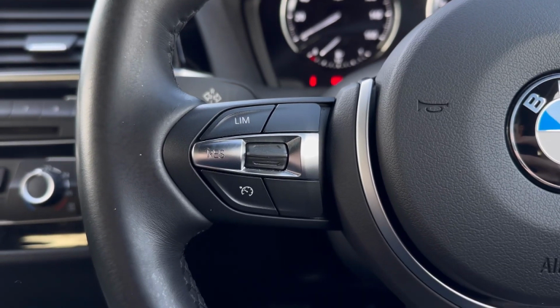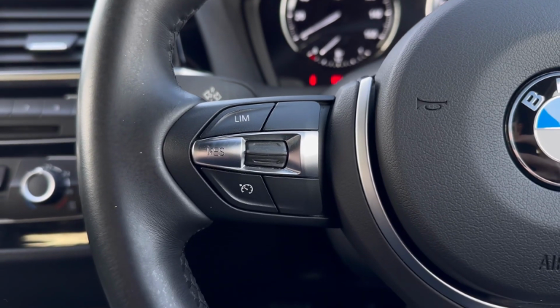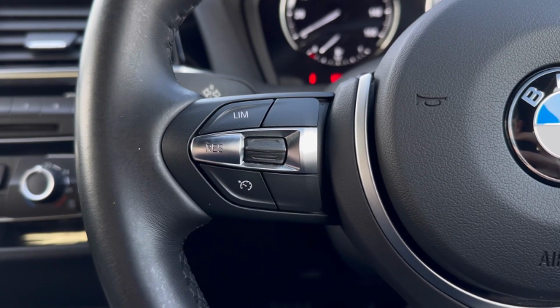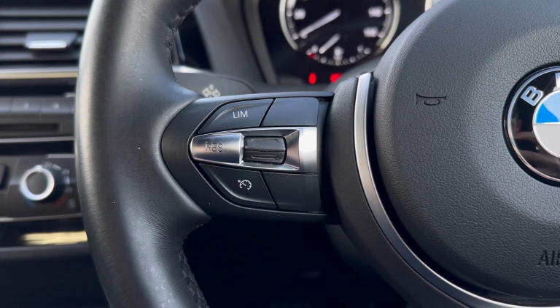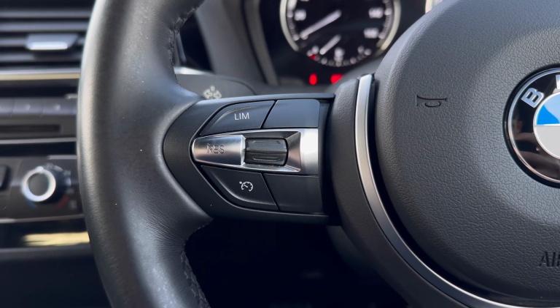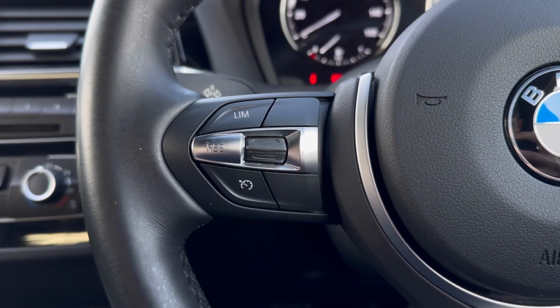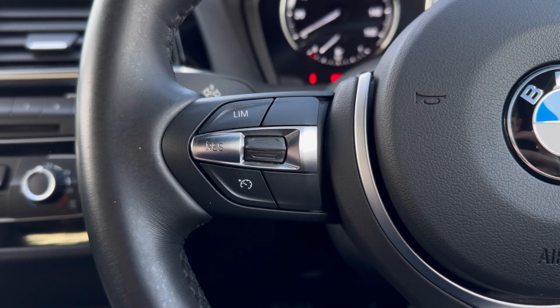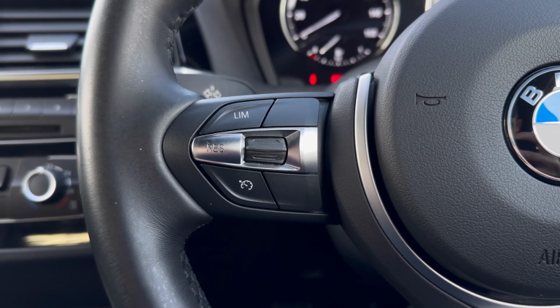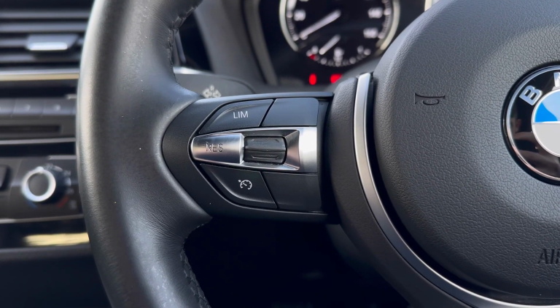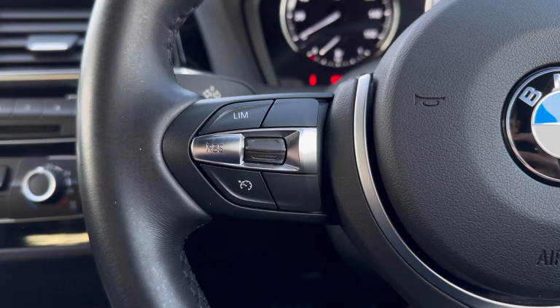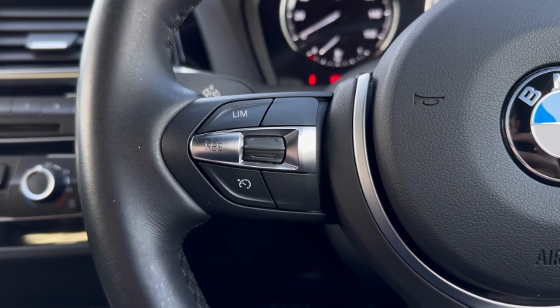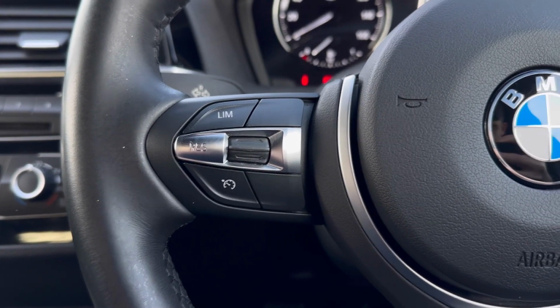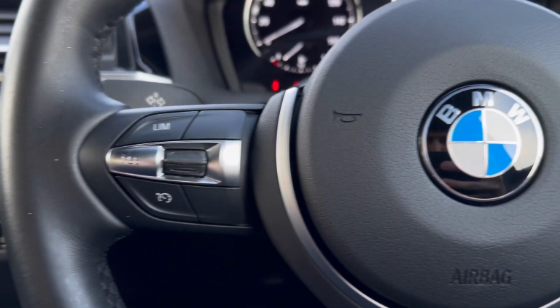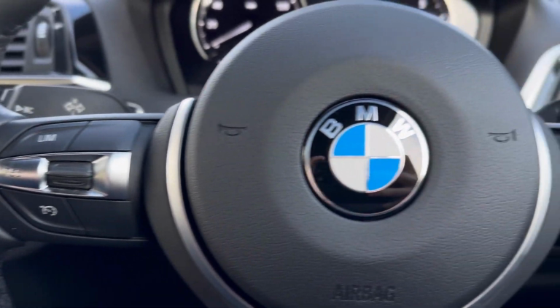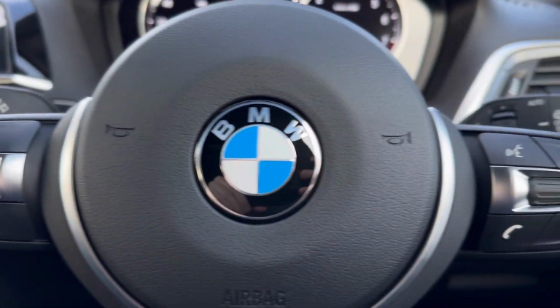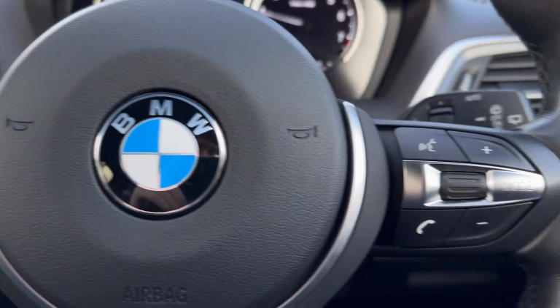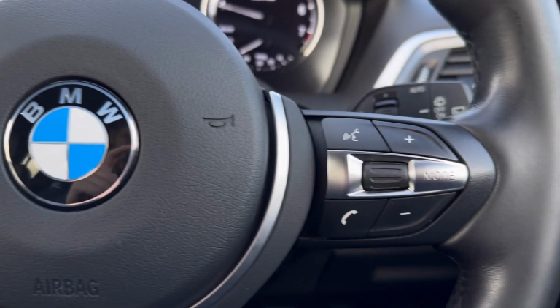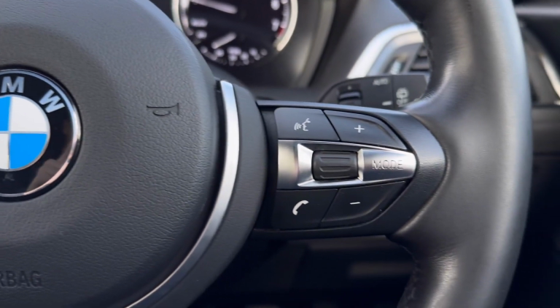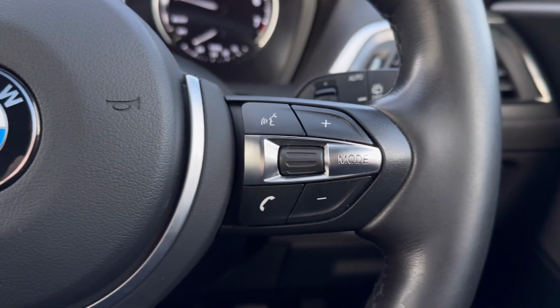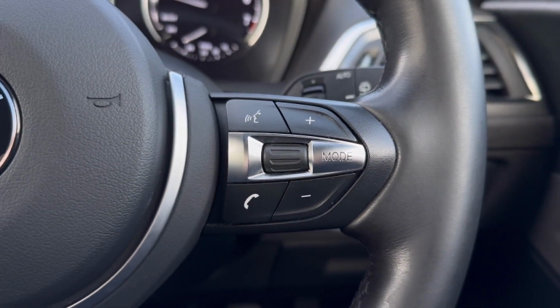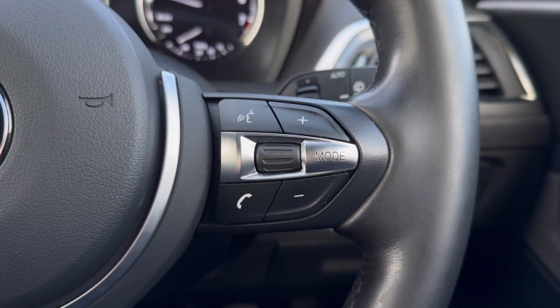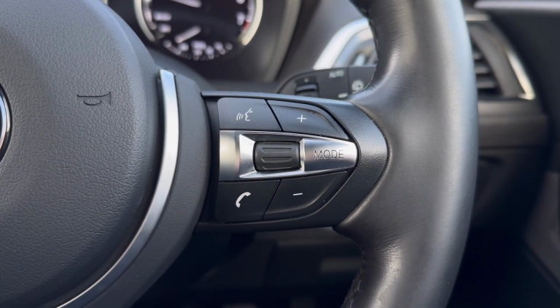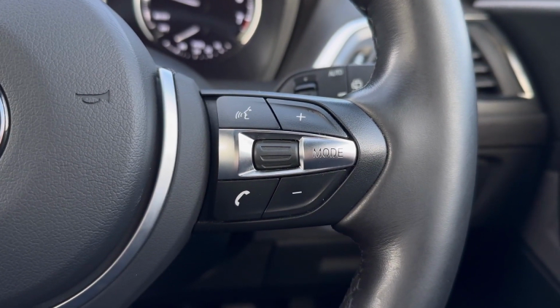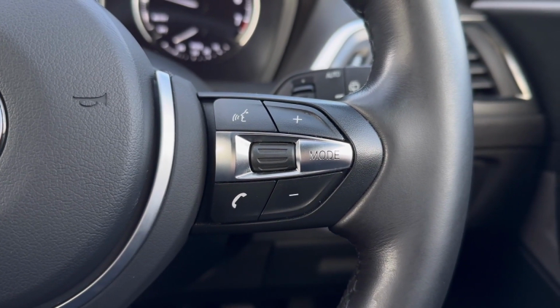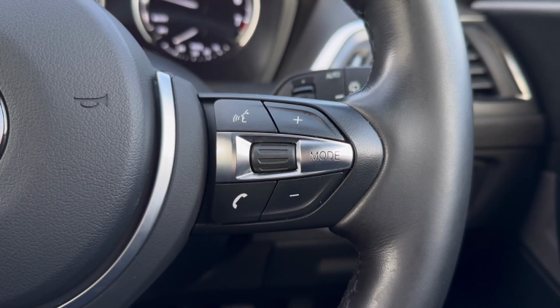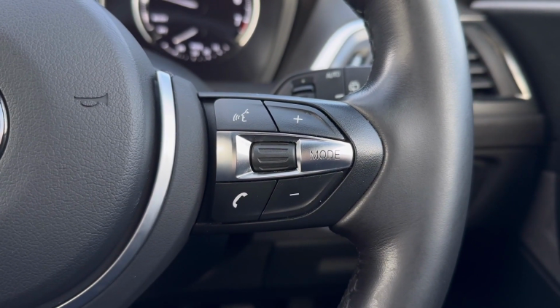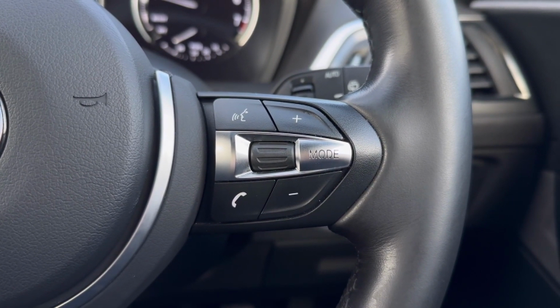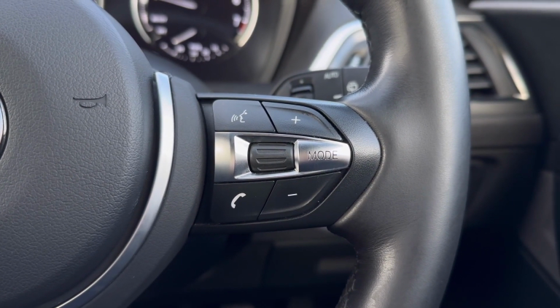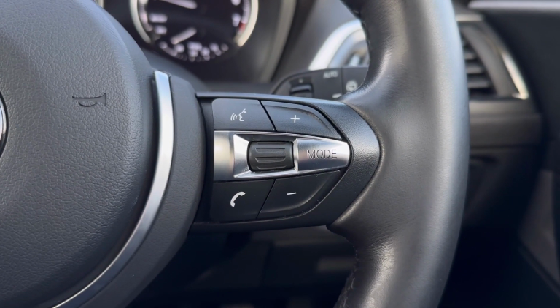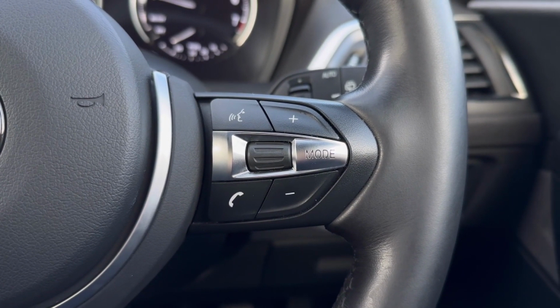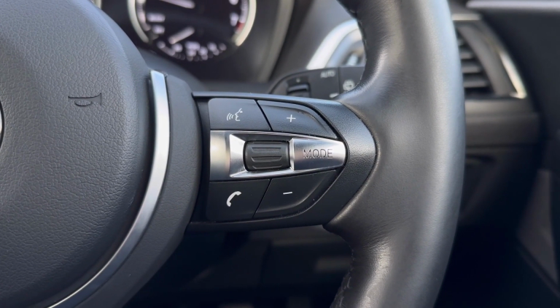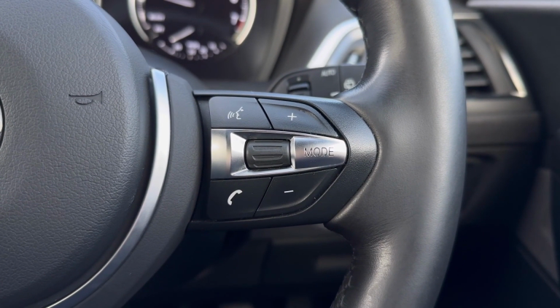On the steering wheel, you'll find your speed limiter and cruise controls on the left, and on the right you have media system options including volume, changing the mode, and hands-free call answering.